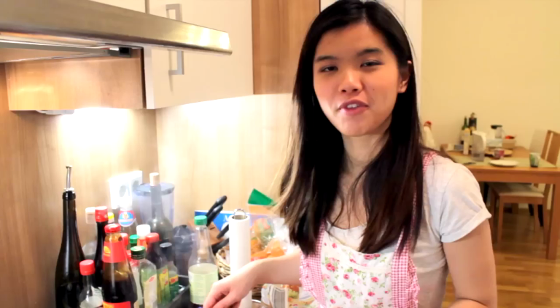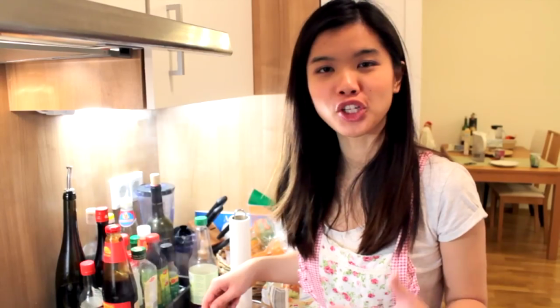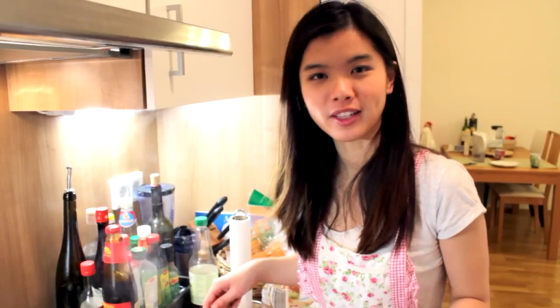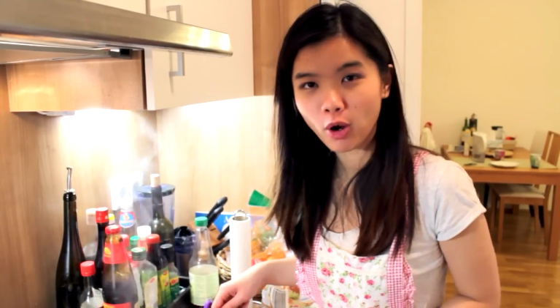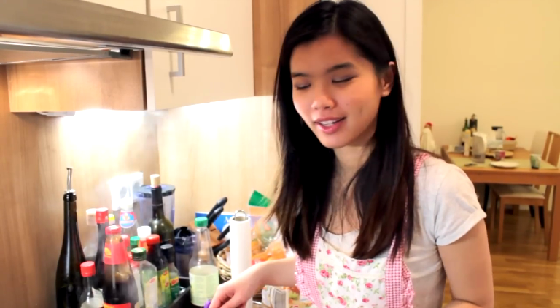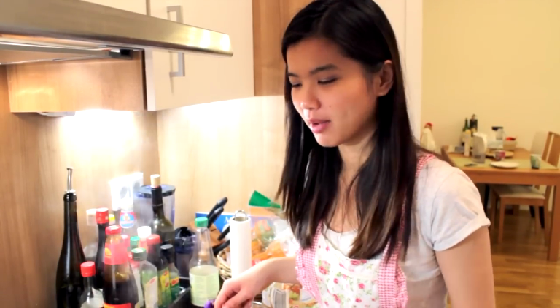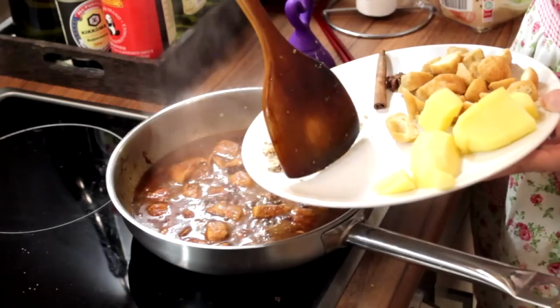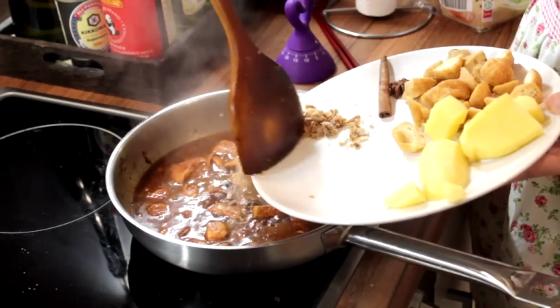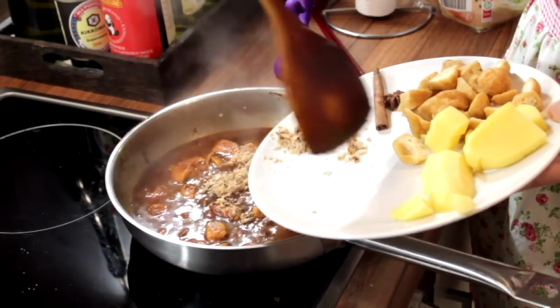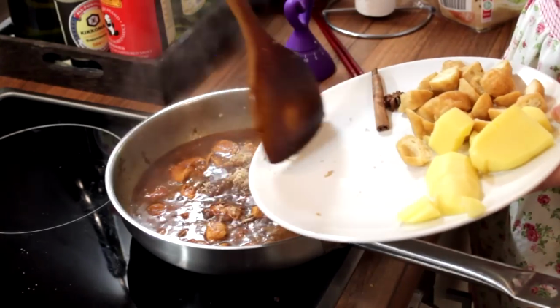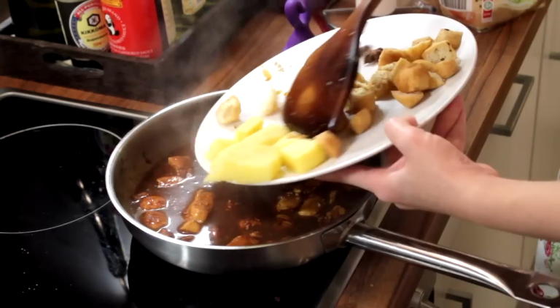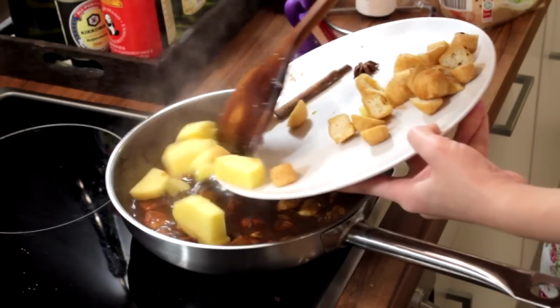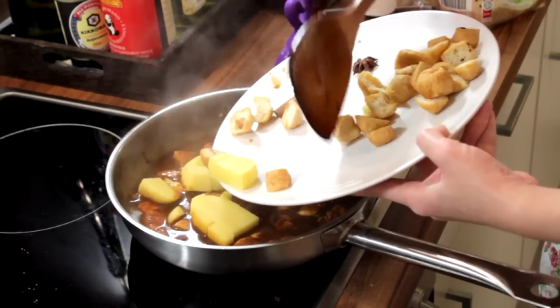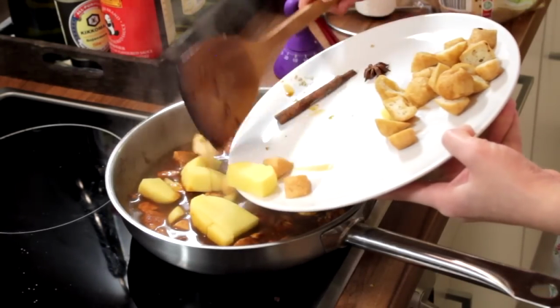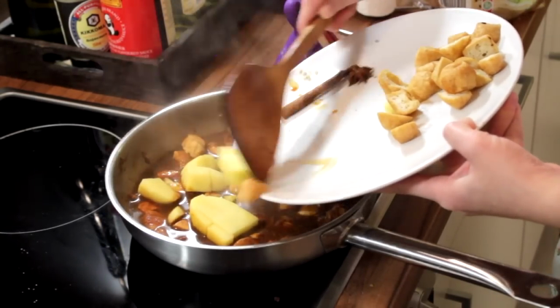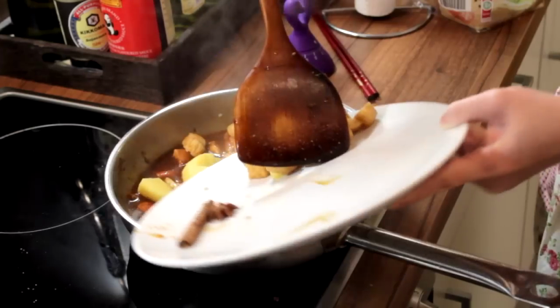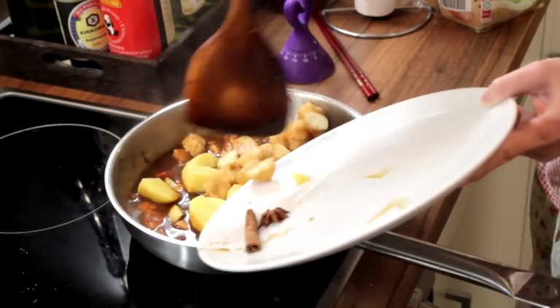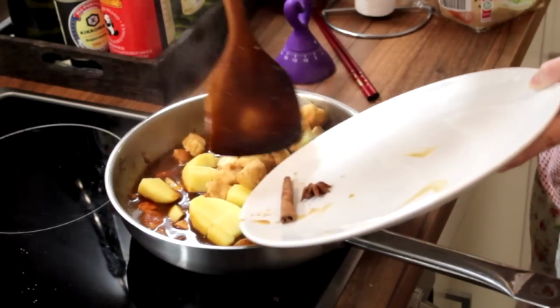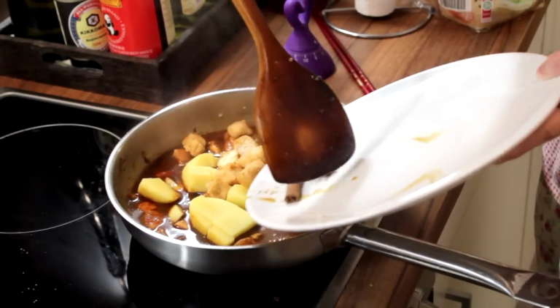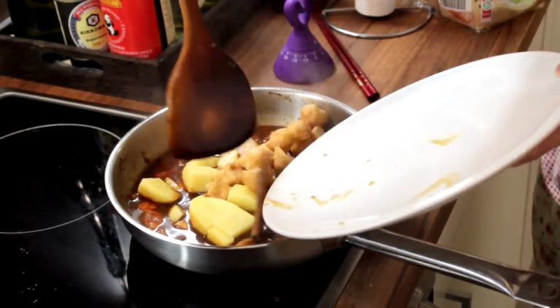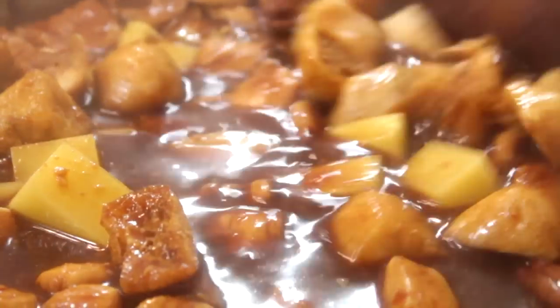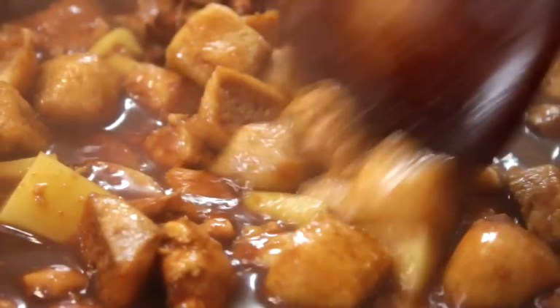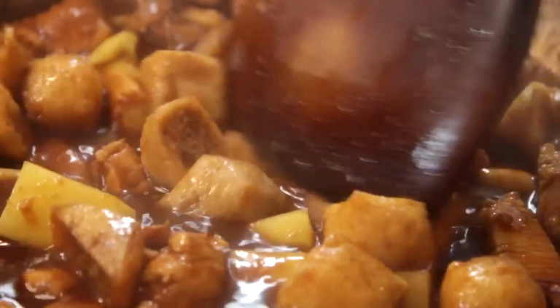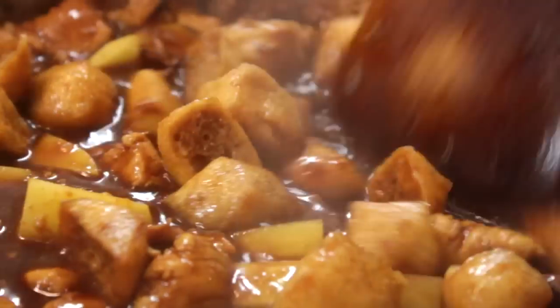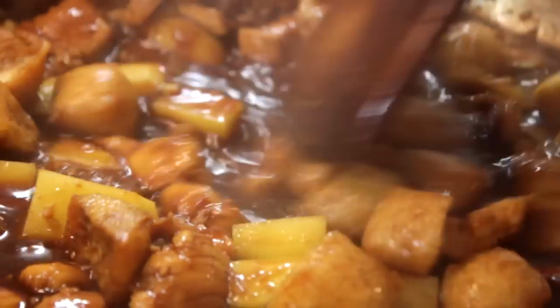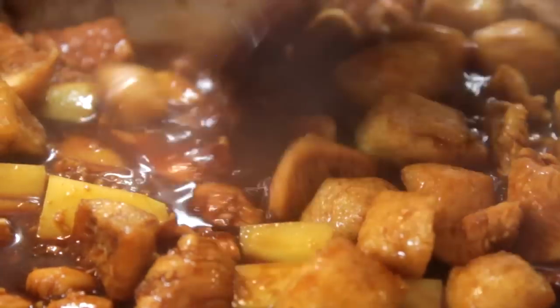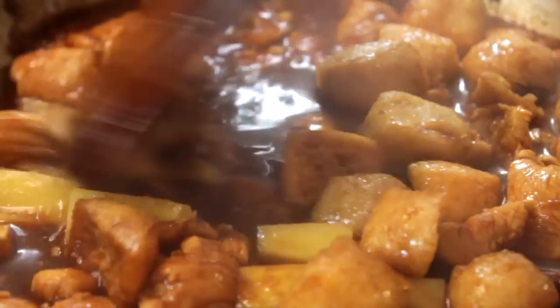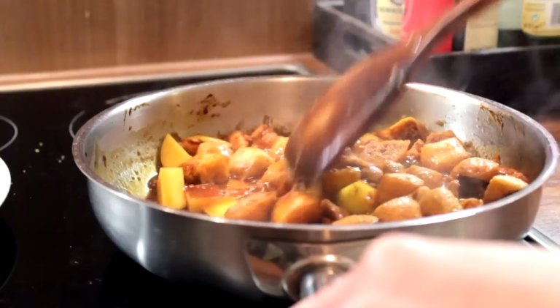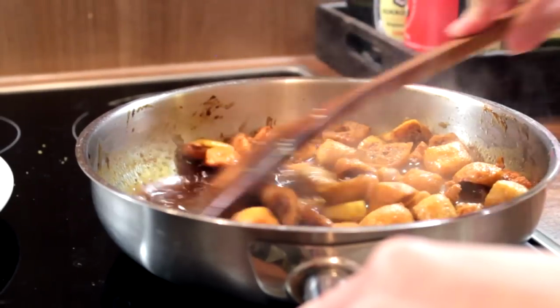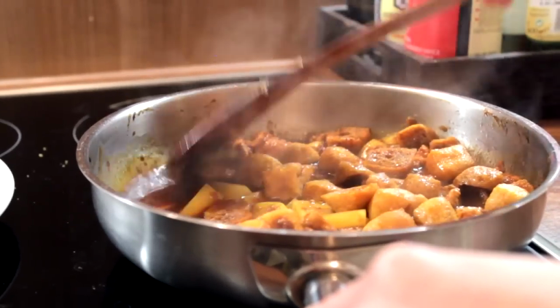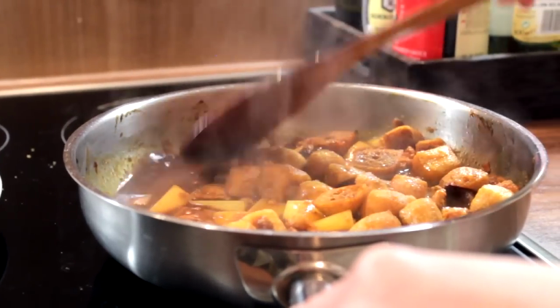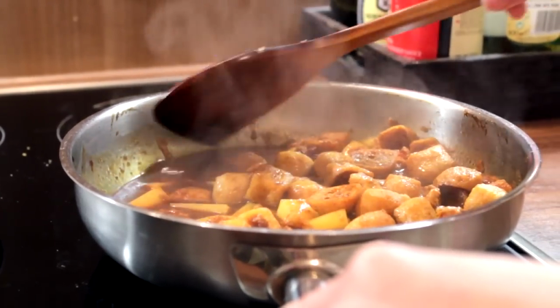When the dish starts boiling, it's time to add in the potato and the rest of the ingredients. To avoid the dish from sticking to the pan, stir from time to time.